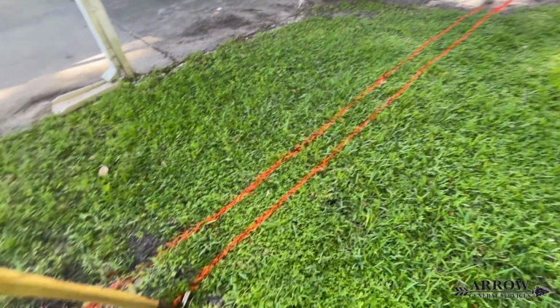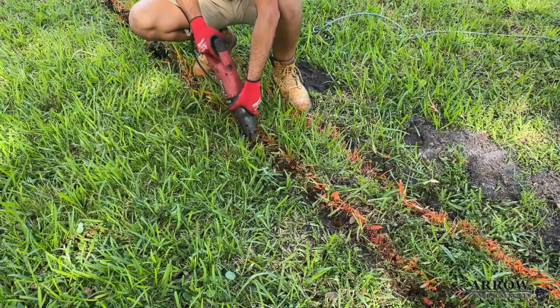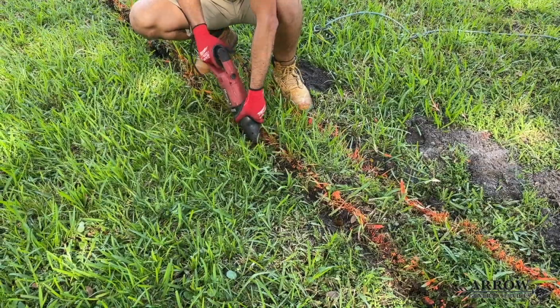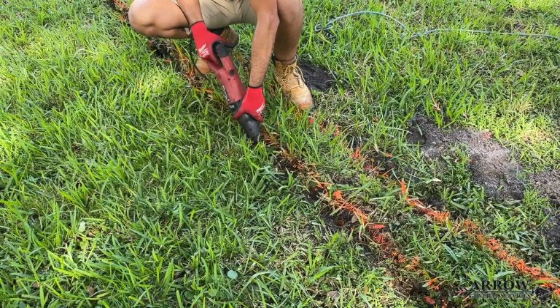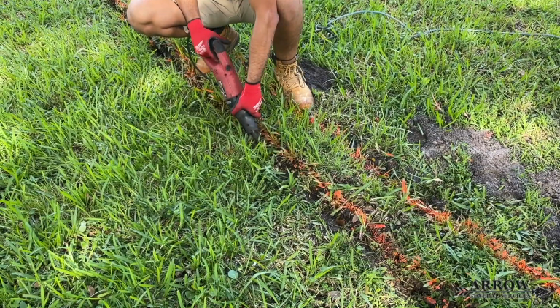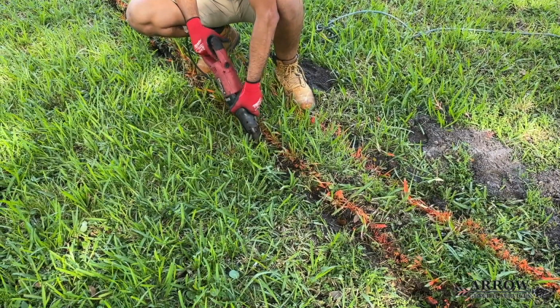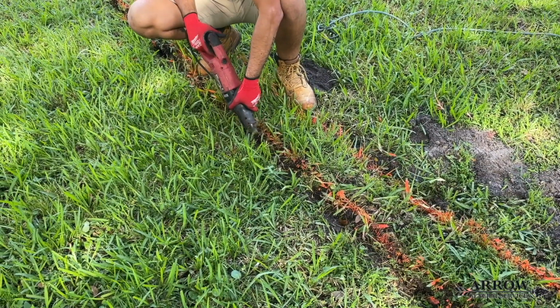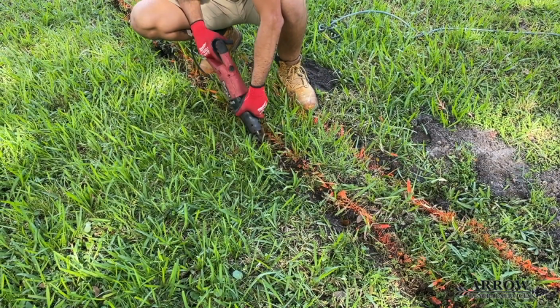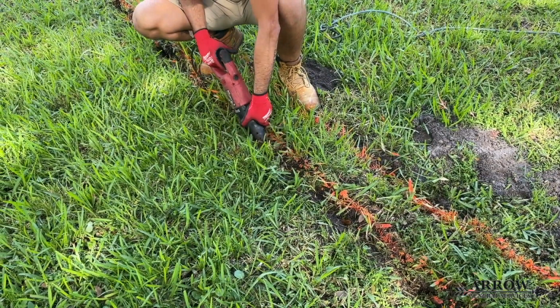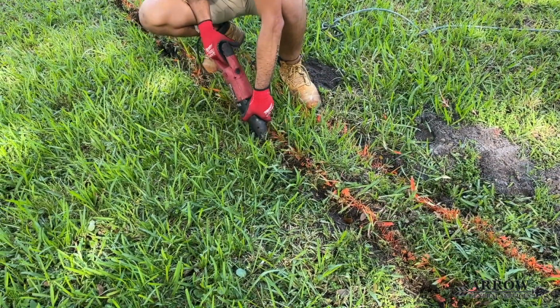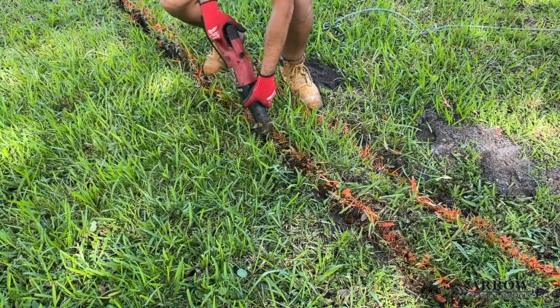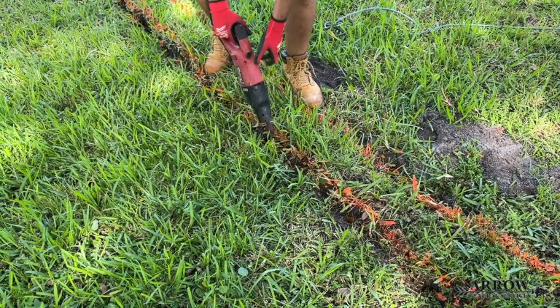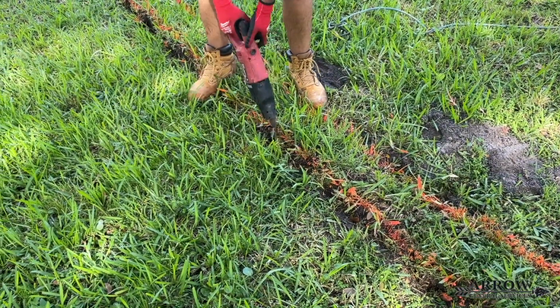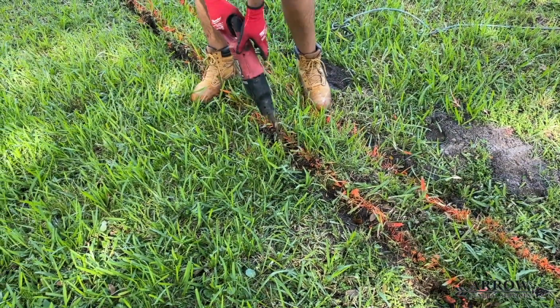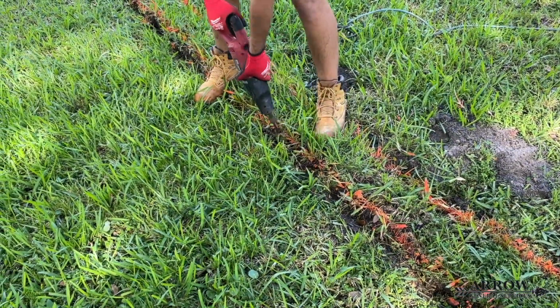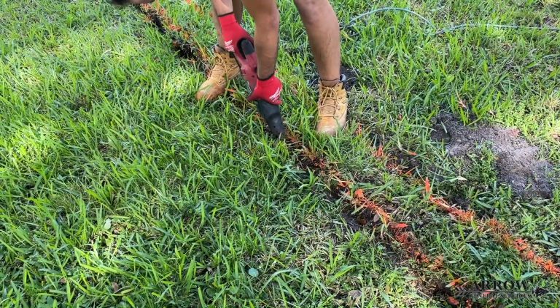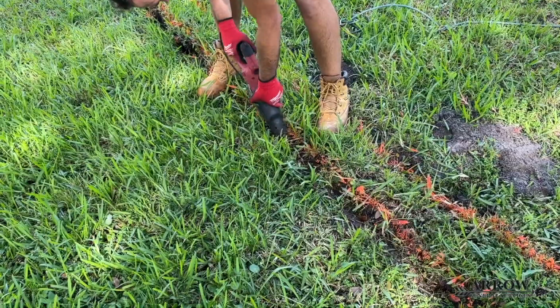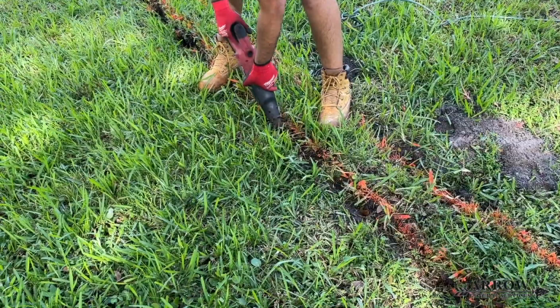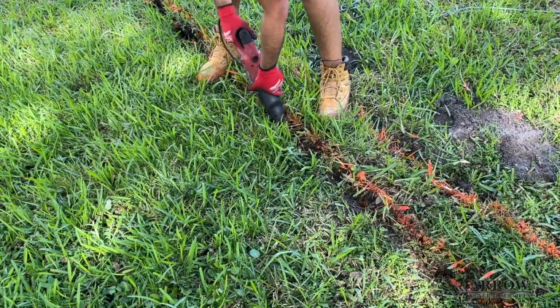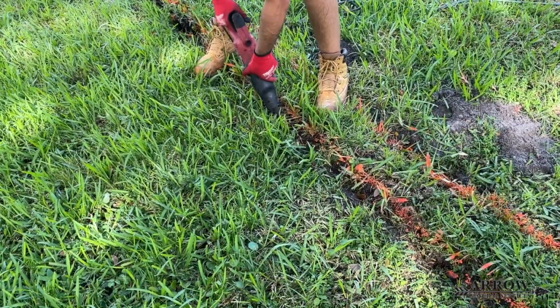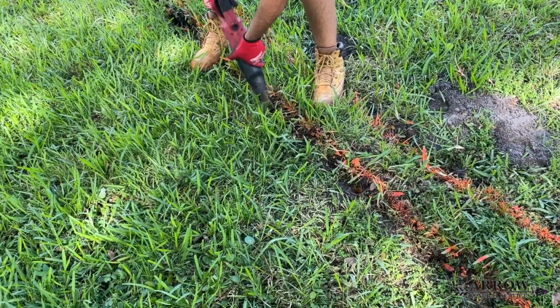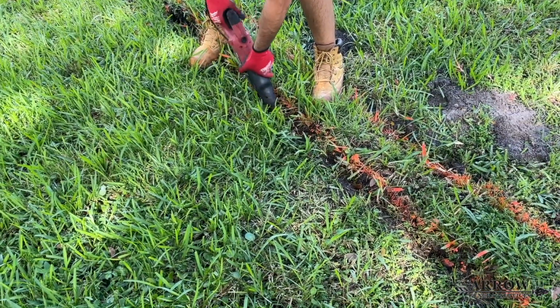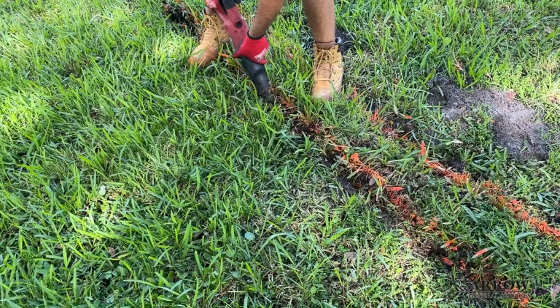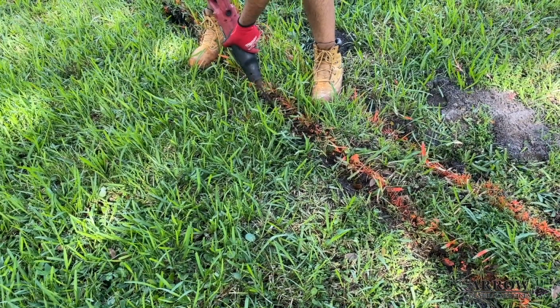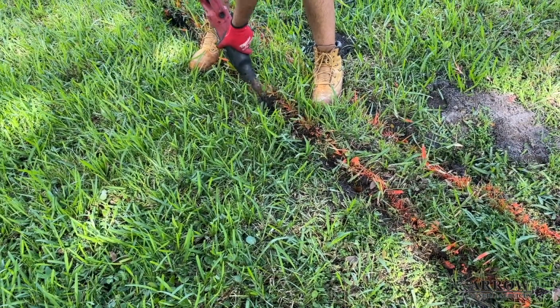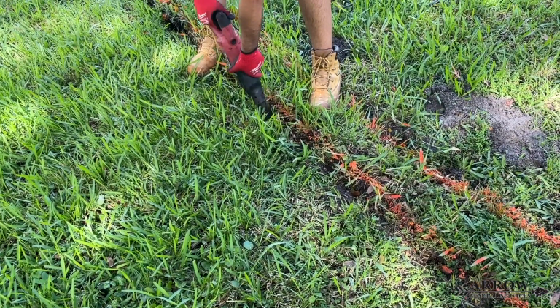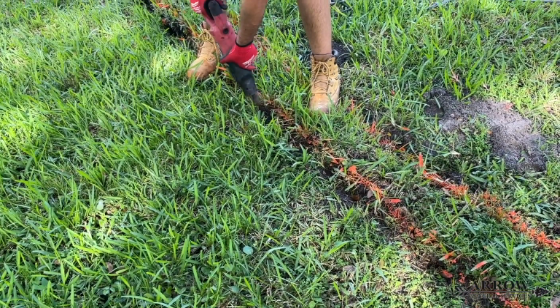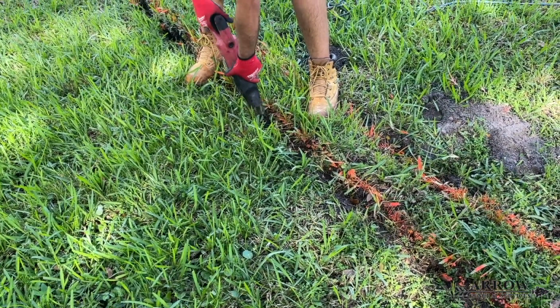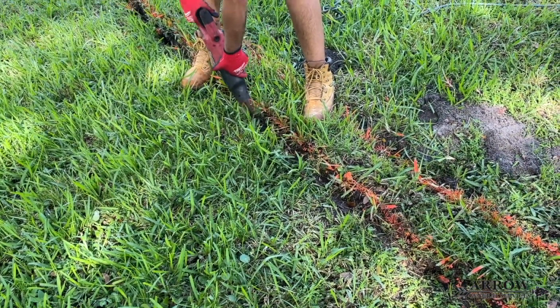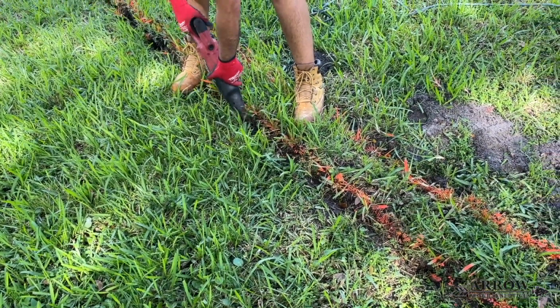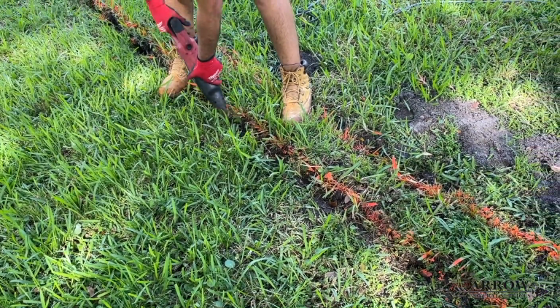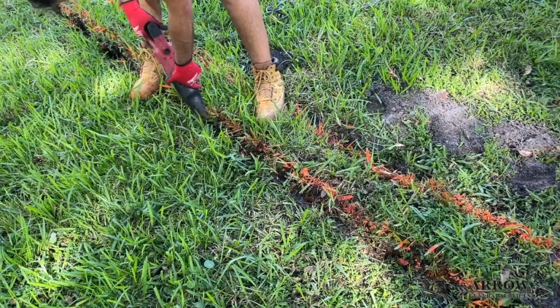We're using the sawzall to cut through some old tree roots. There was an old stump under the ground that we didn't know about until we hit it with the shovels. Sometimes that's just how it is.